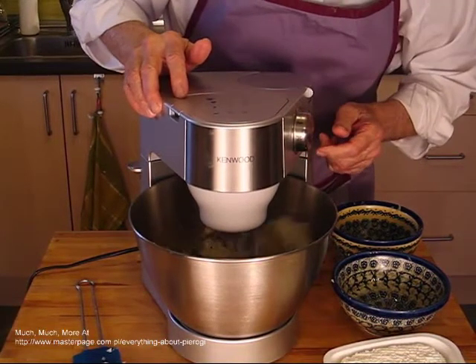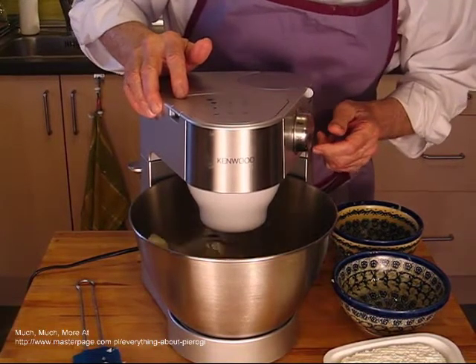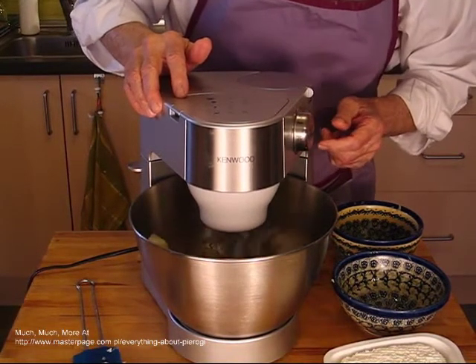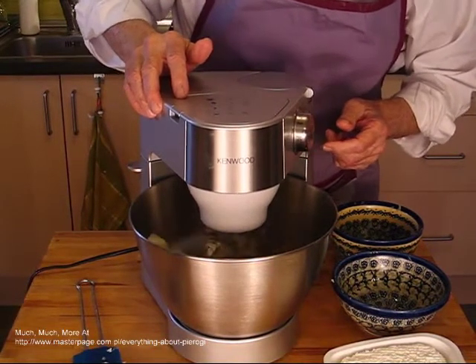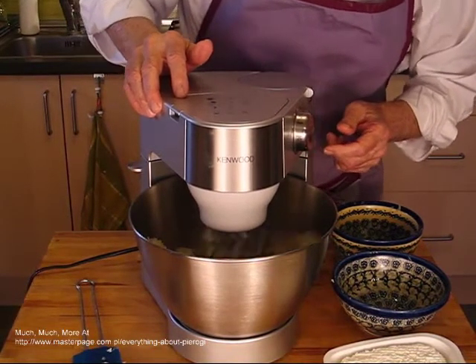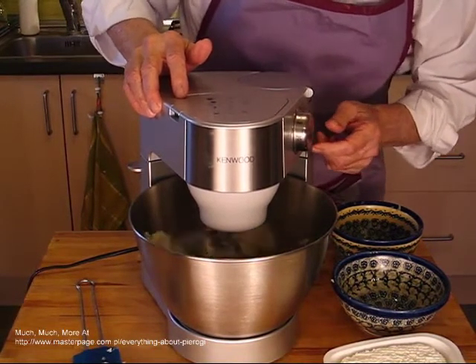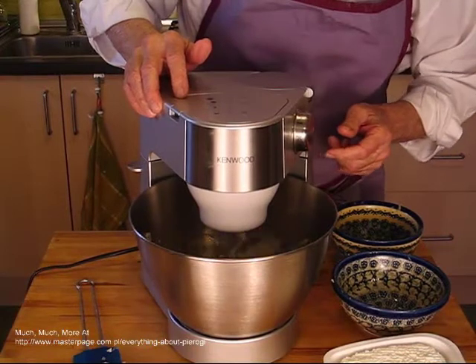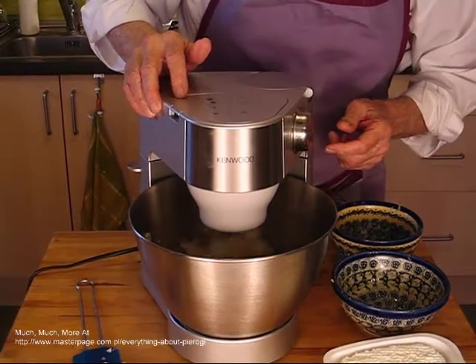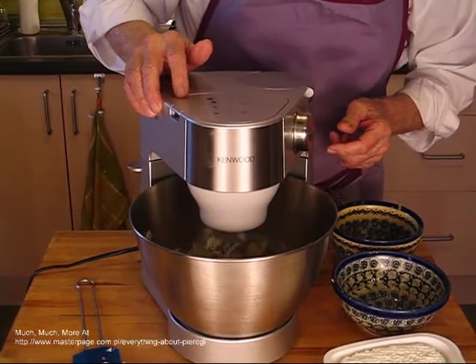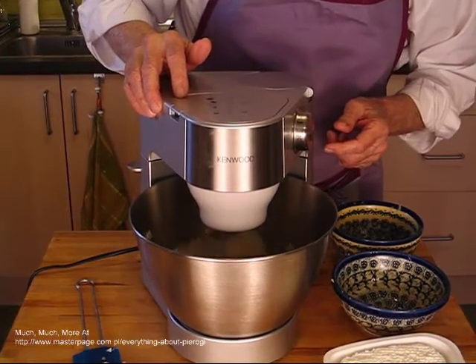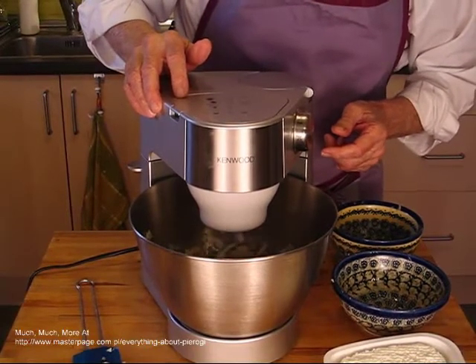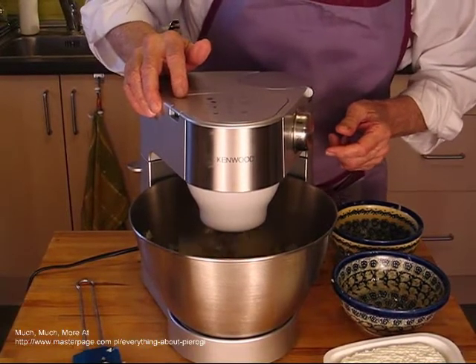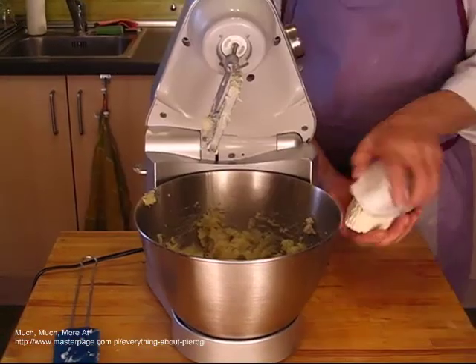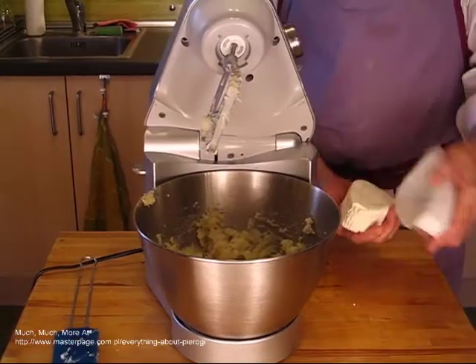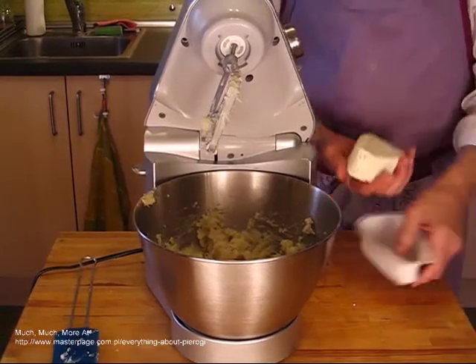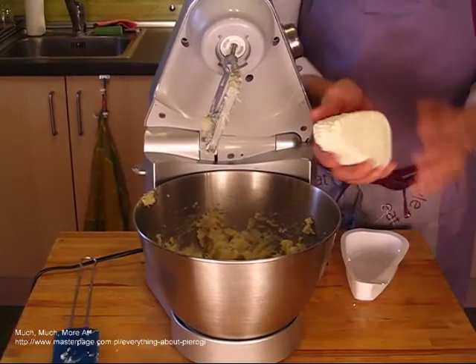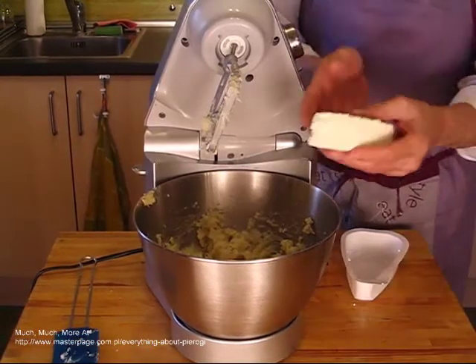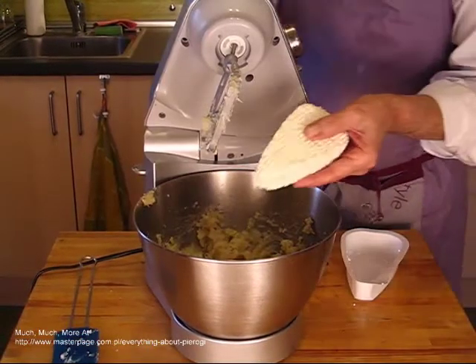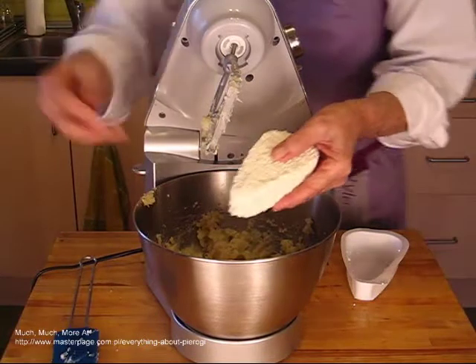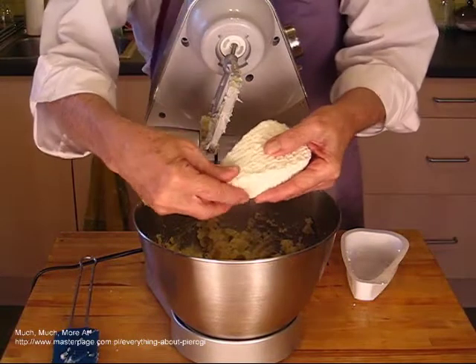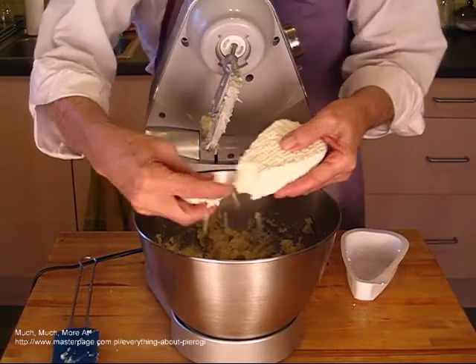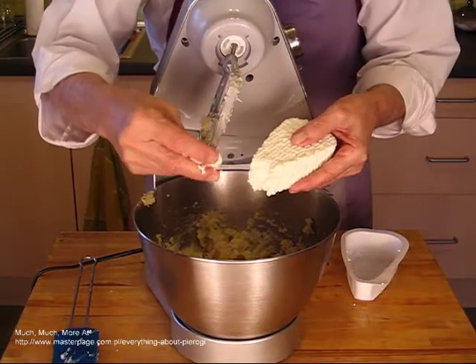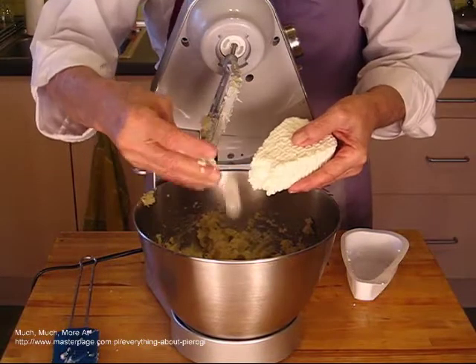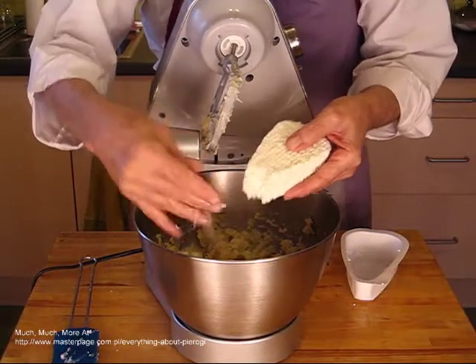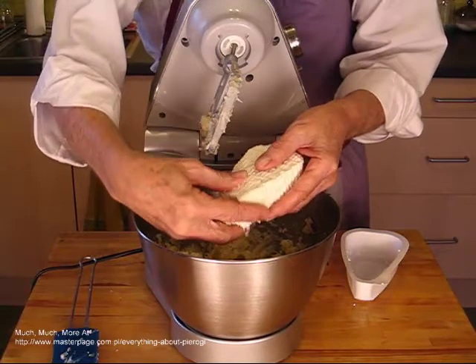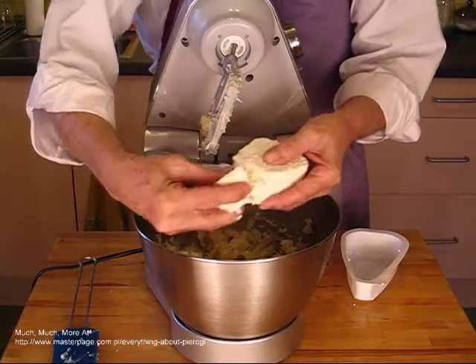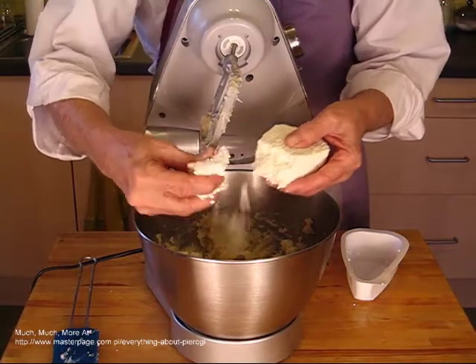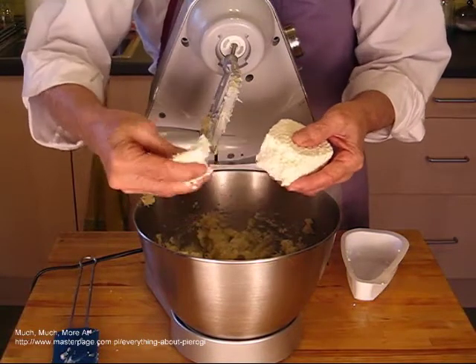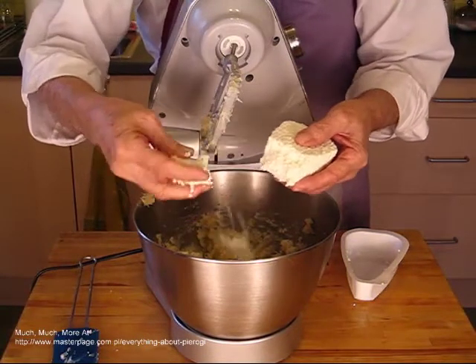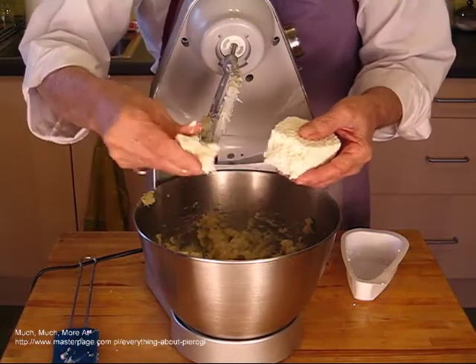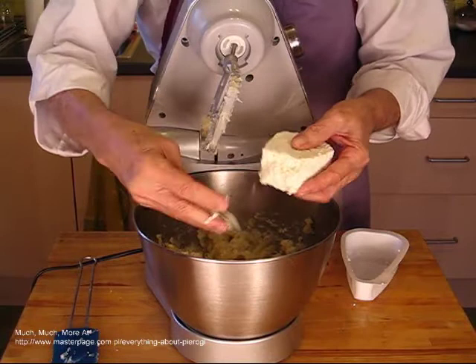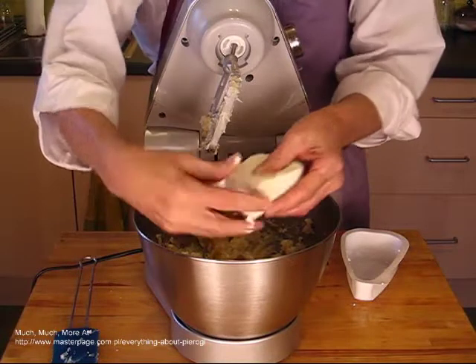You will need about one and one half teaspoons of filling per pierogi. One cup contains about 48 teaspoons, so be sure to estimate the number of pierogi so that you can make the proper amount of mix.